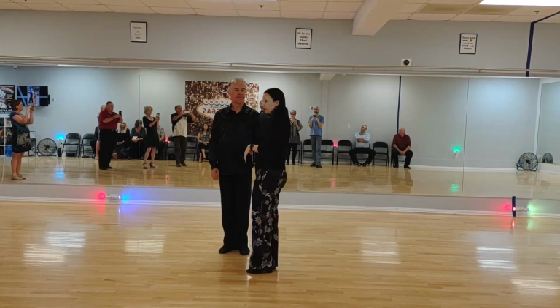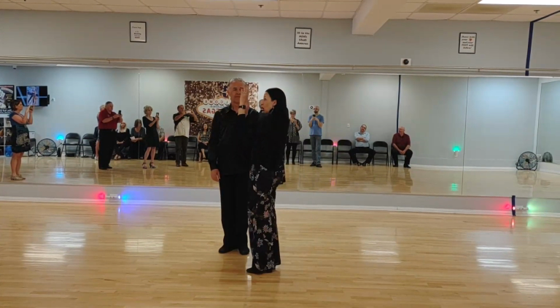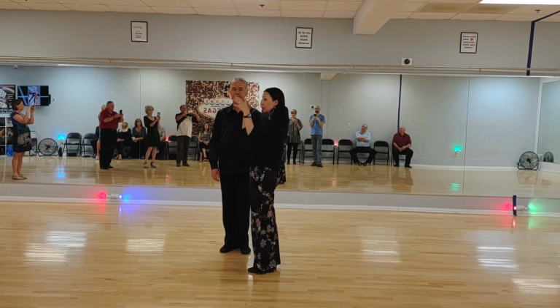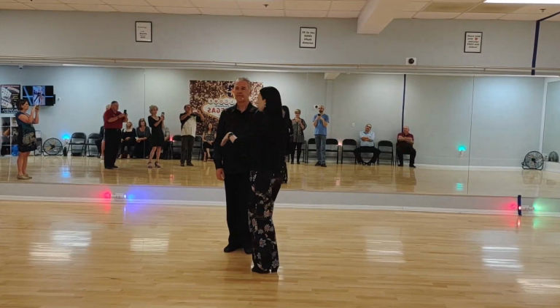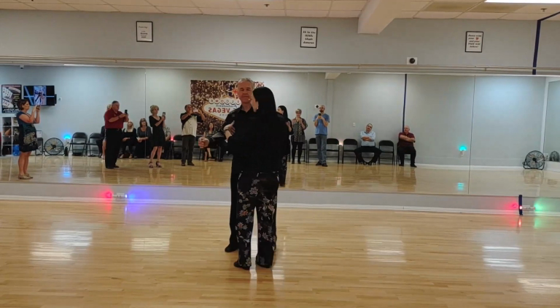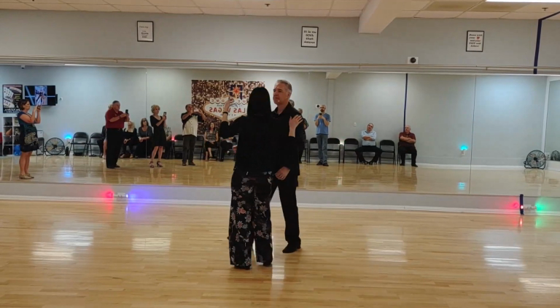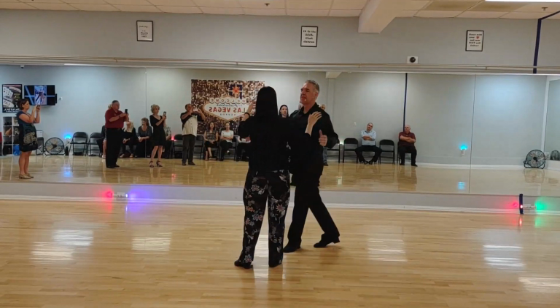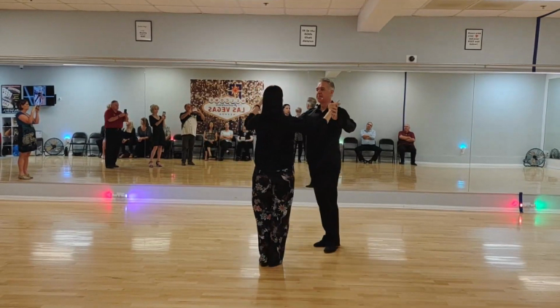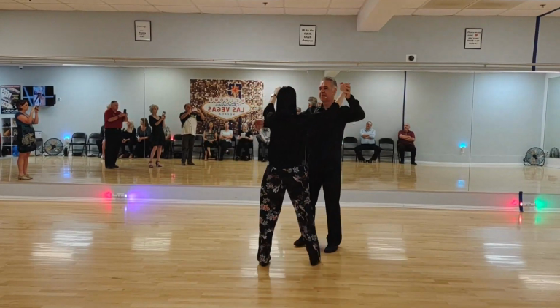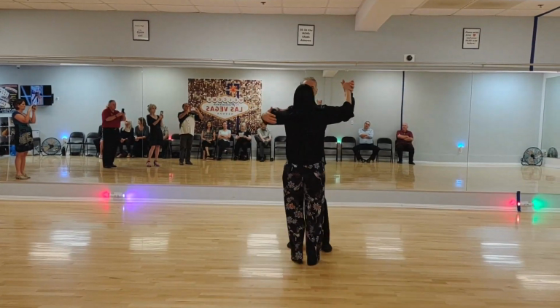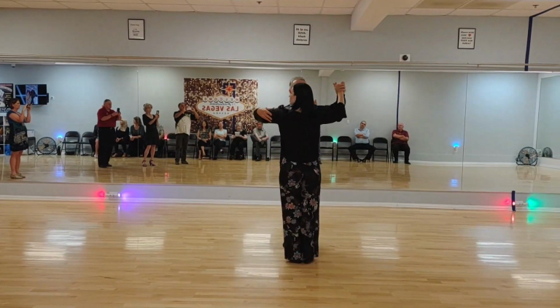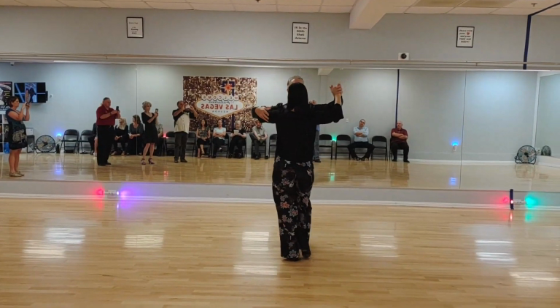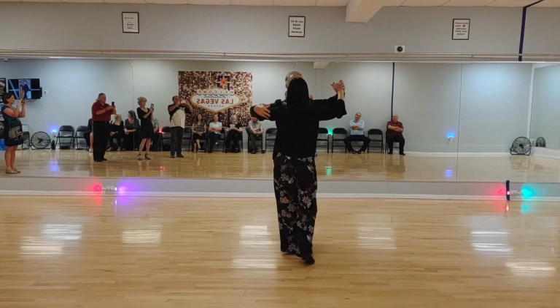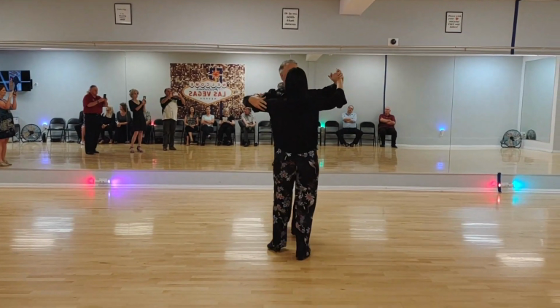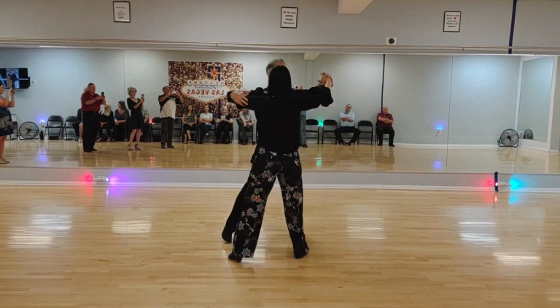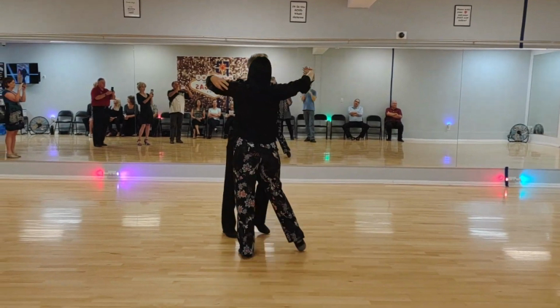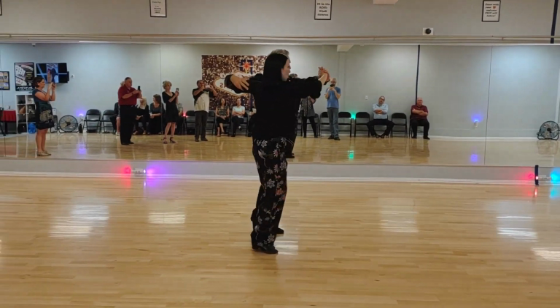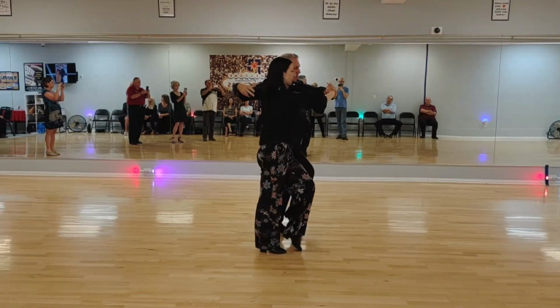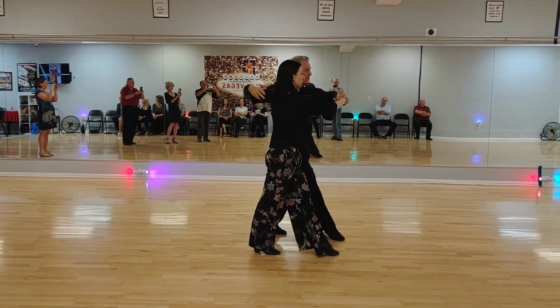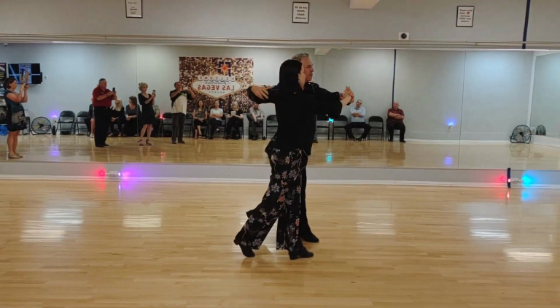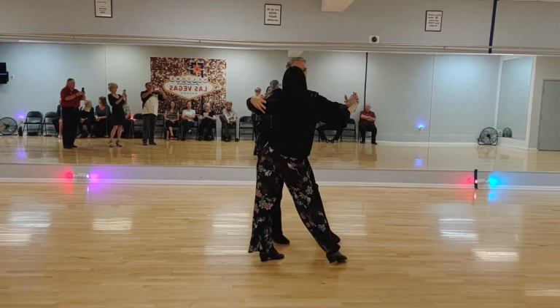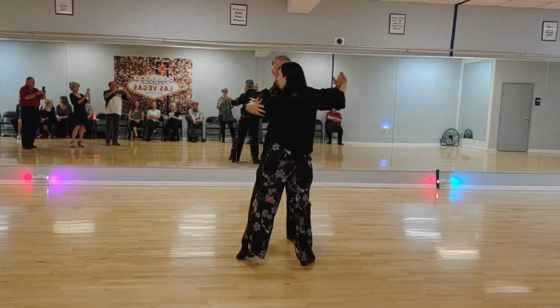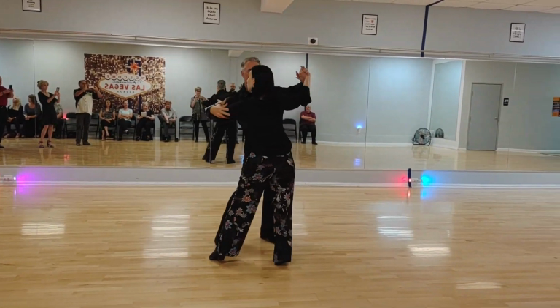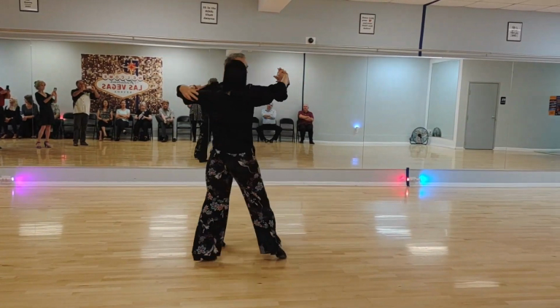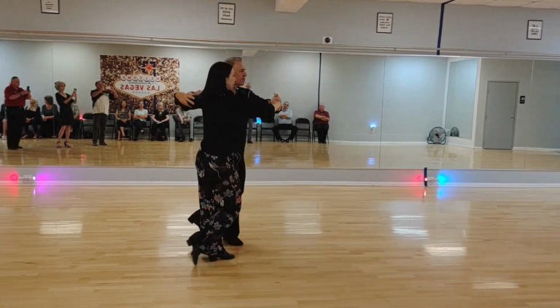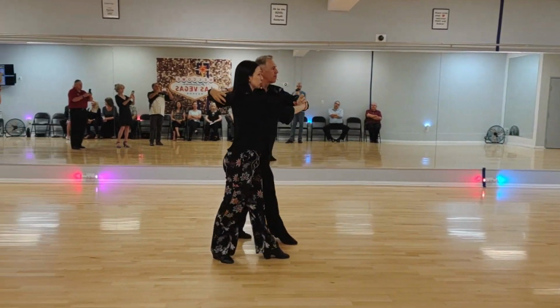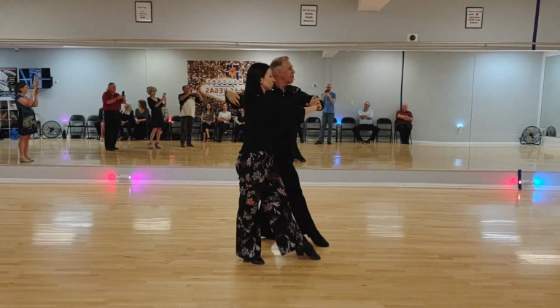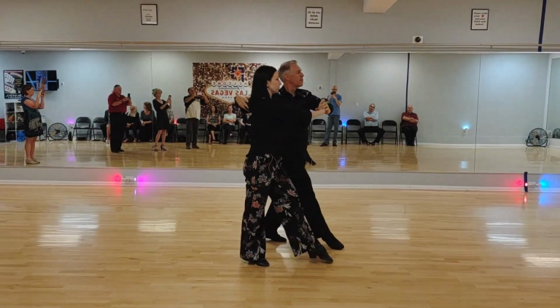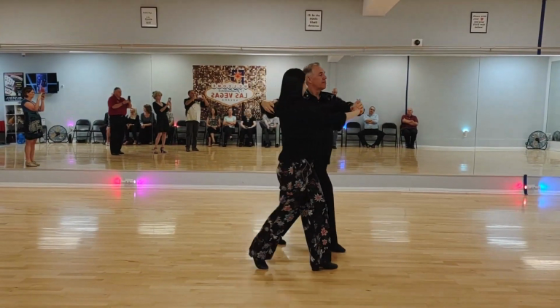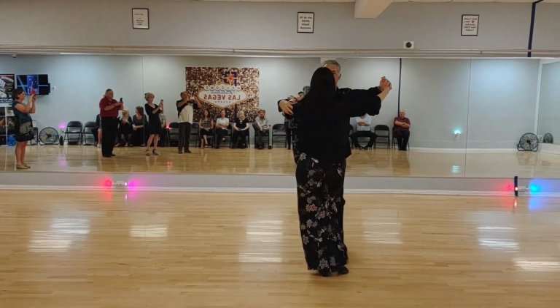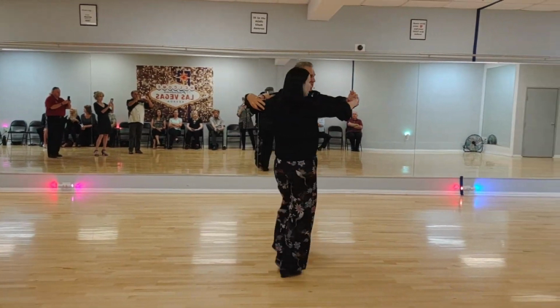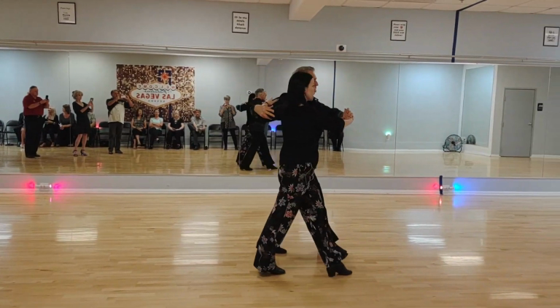This is the intermediate/advanced American Rumba — we have a whole bunch of swivels. So we have slow, quick, quick, slow — cucaracha — quick, quick, slow. Swivels: quick, quick, slow, quick, quick, slow.